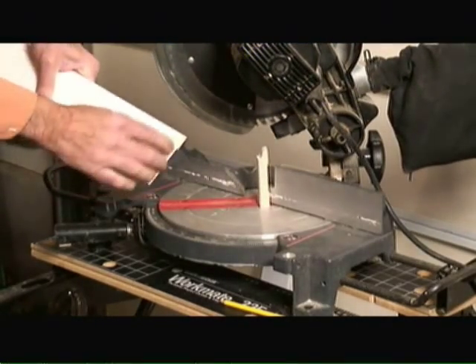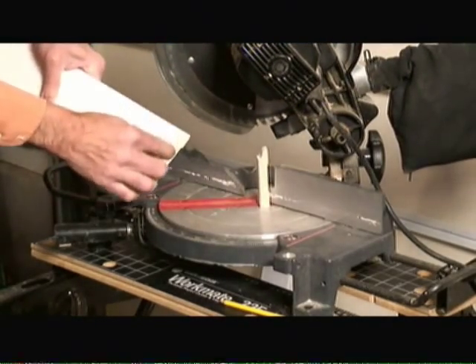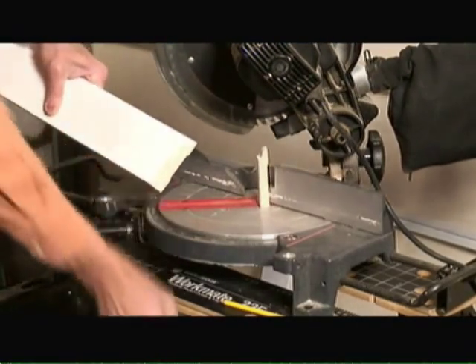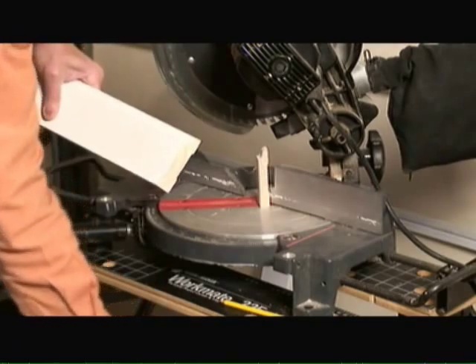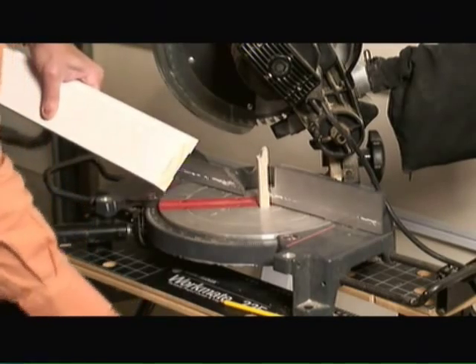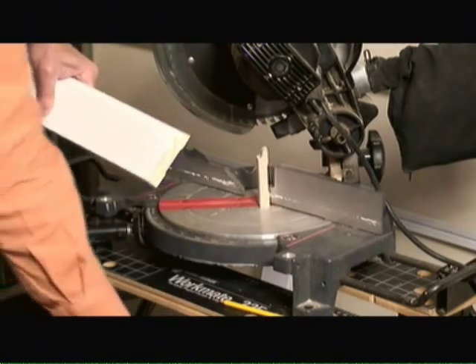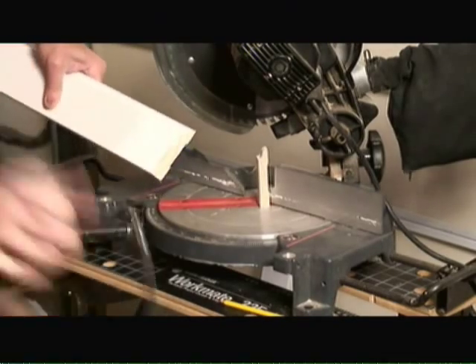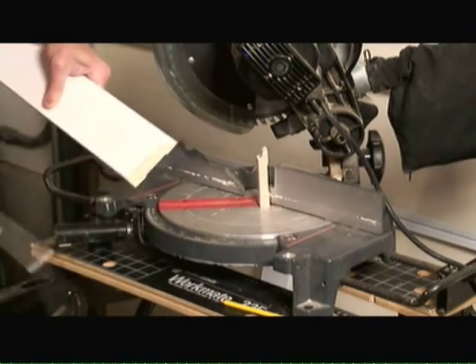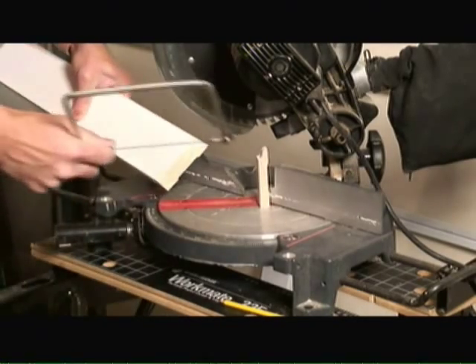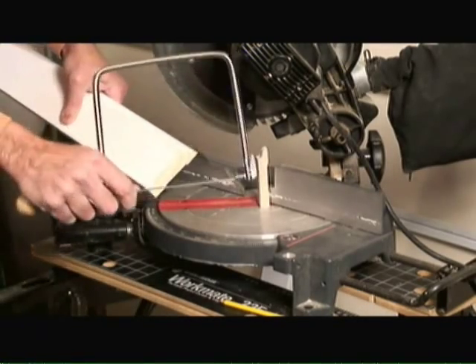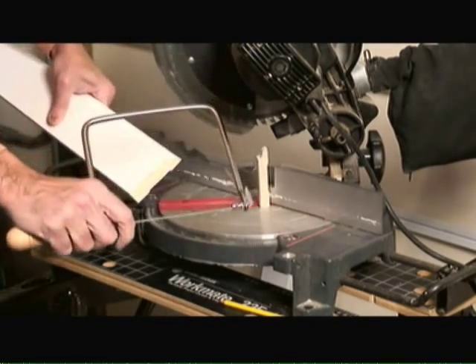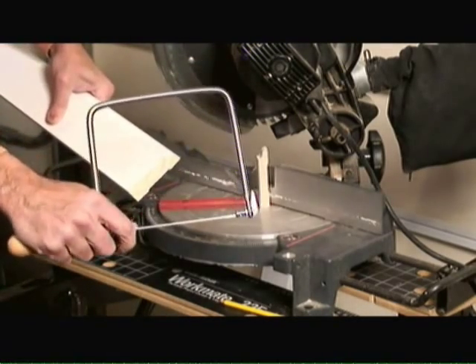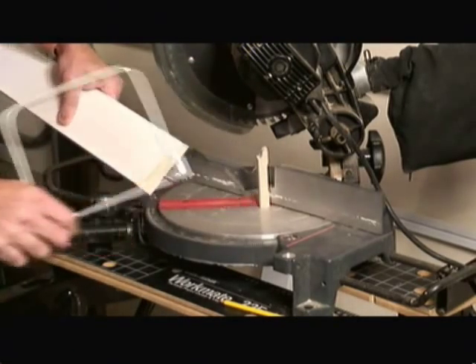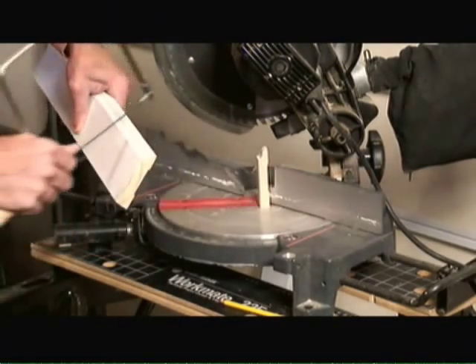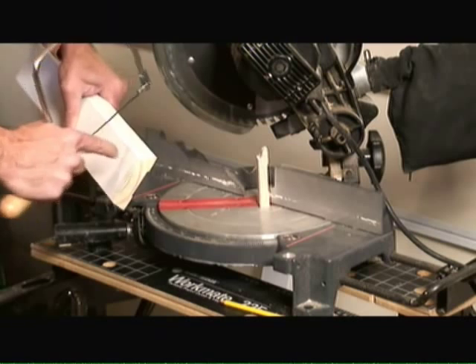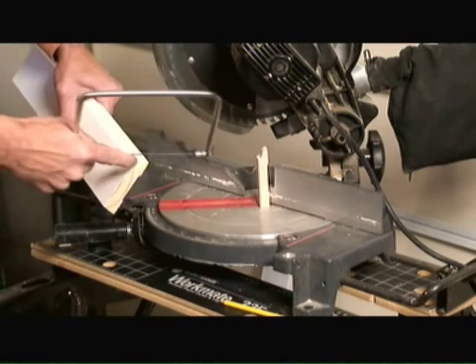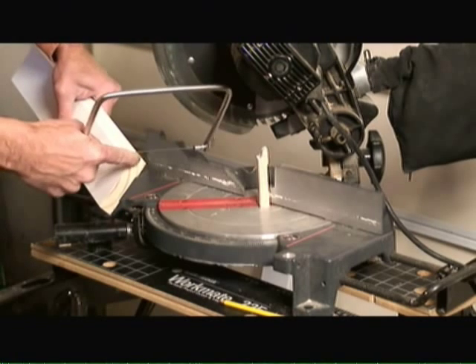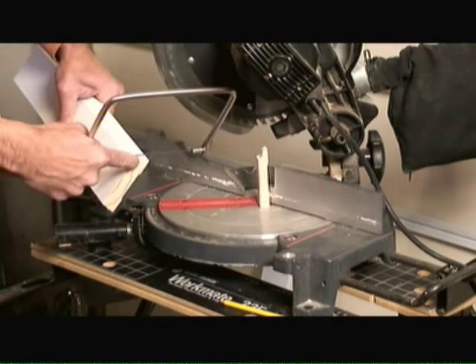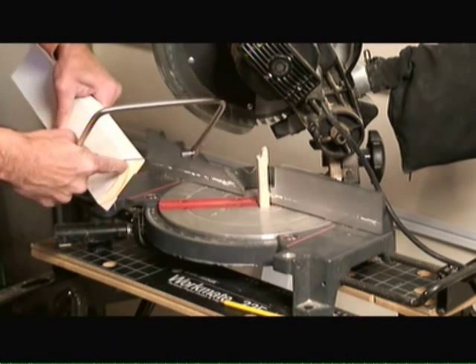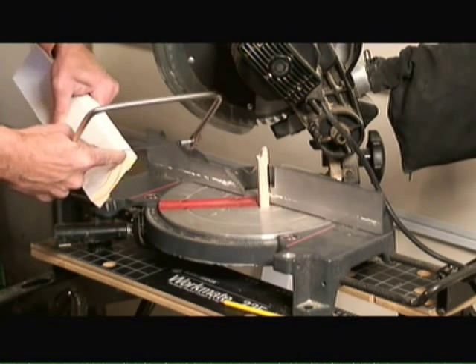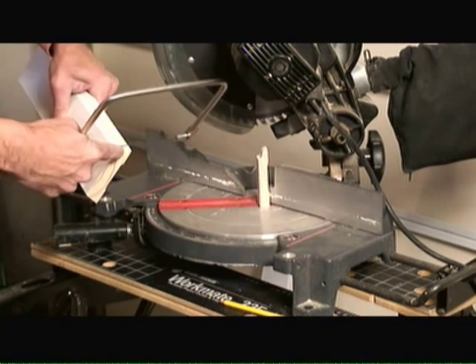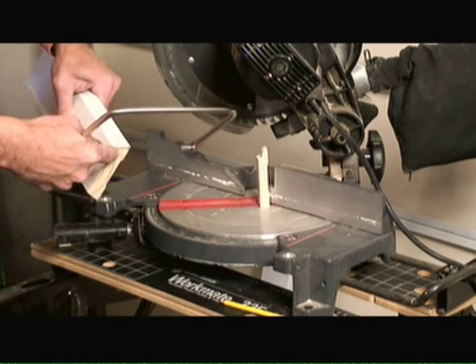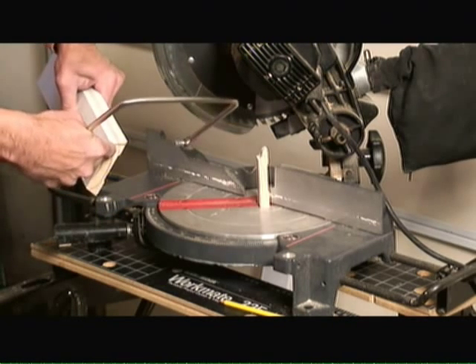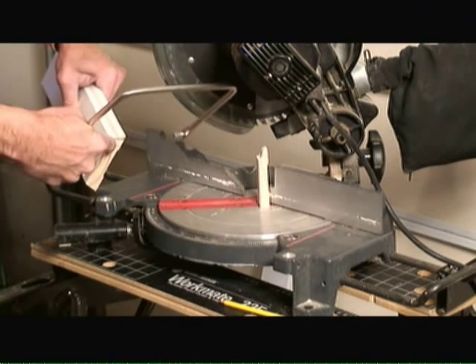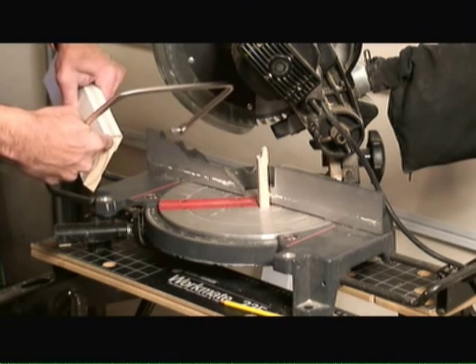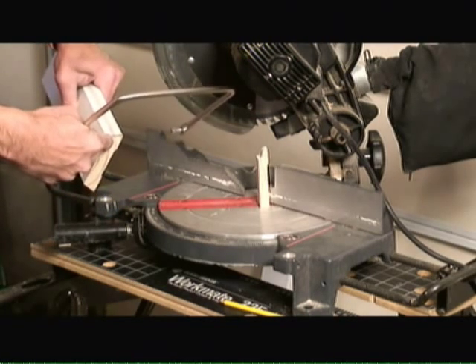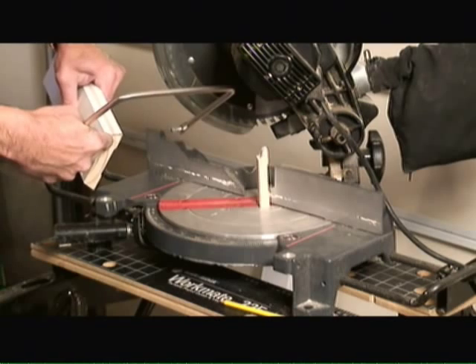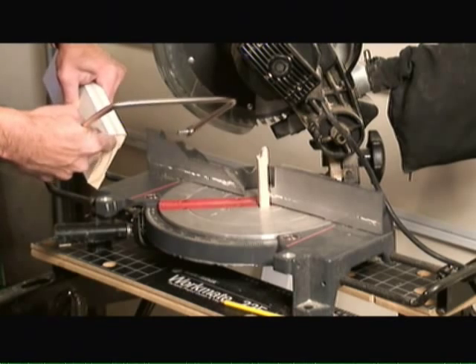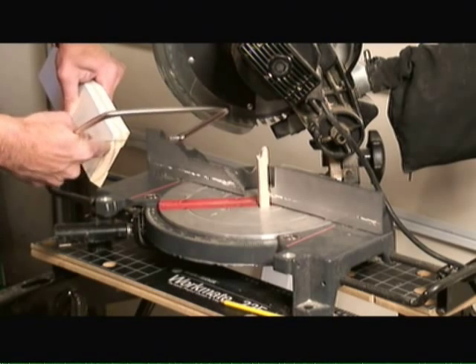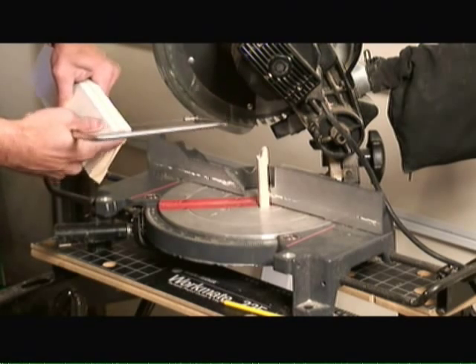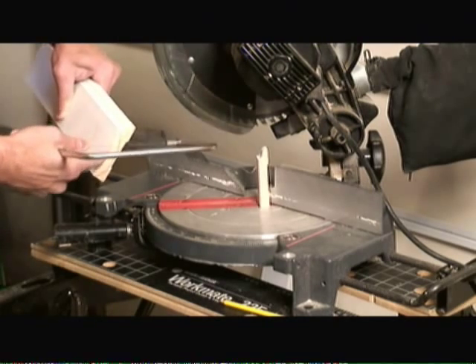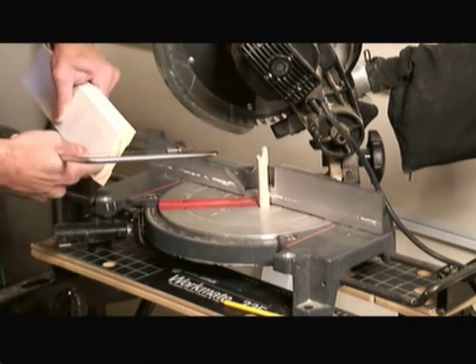Now that I've done that, I'm going to use what we call a coping saw to cut along this line at a 45 degree angle to create the coped cut.